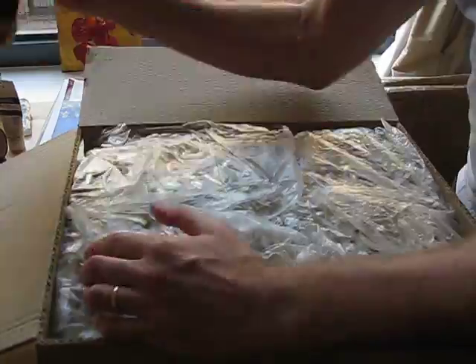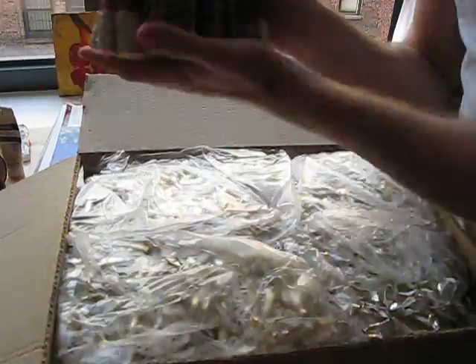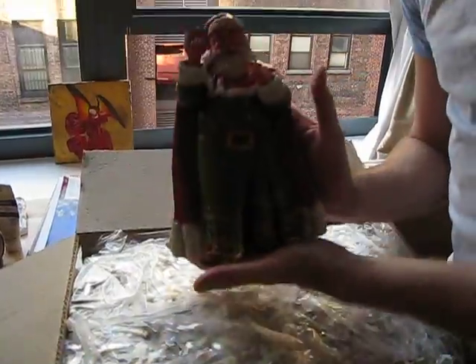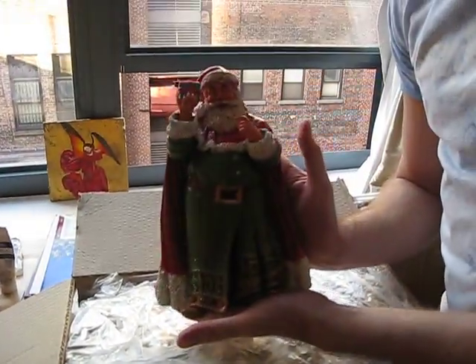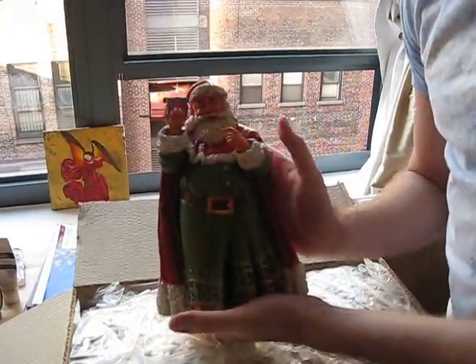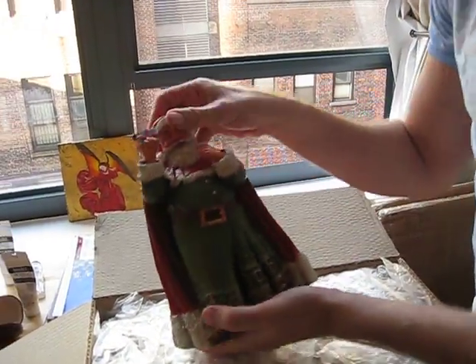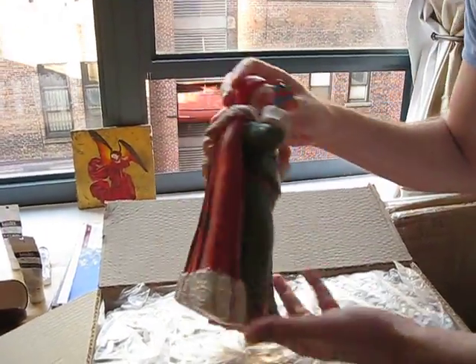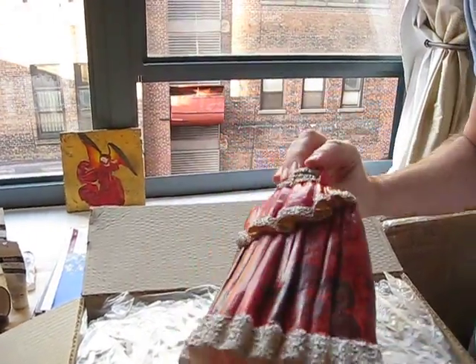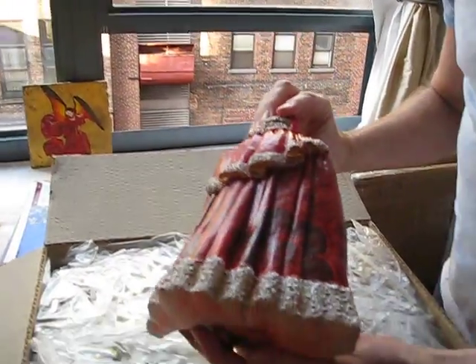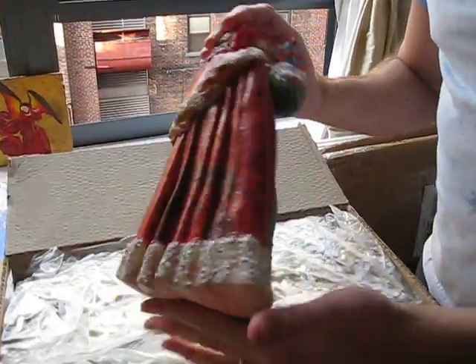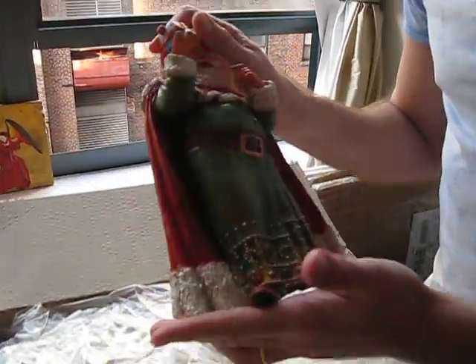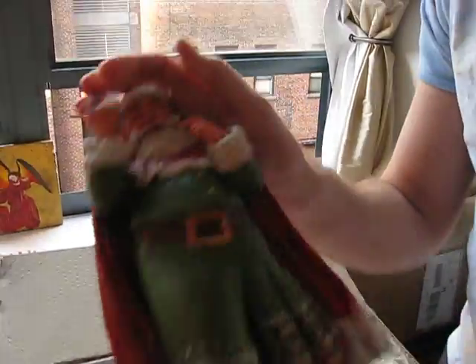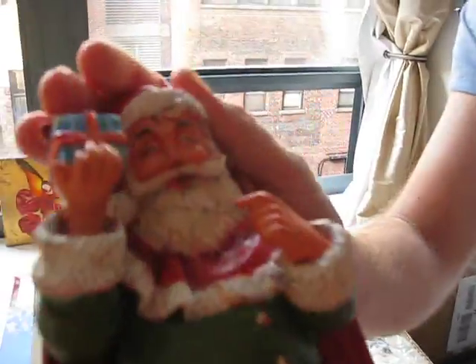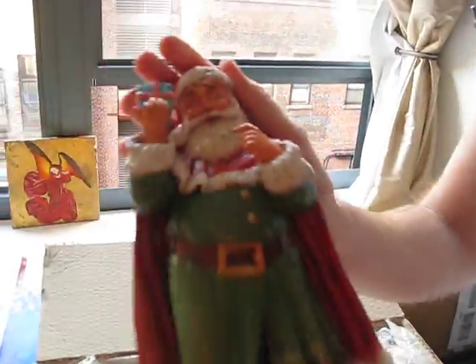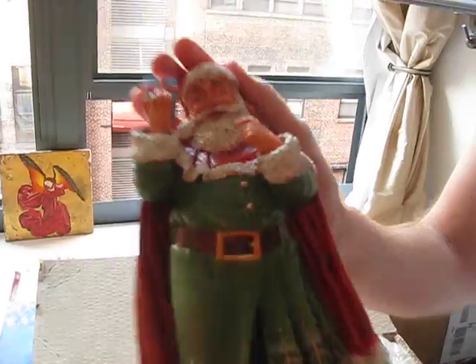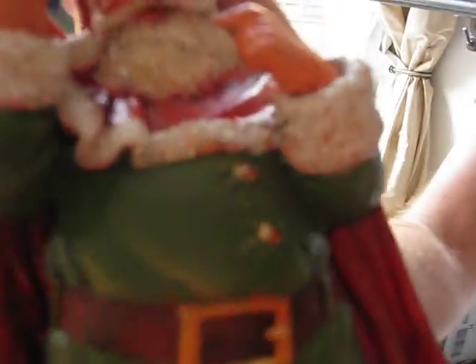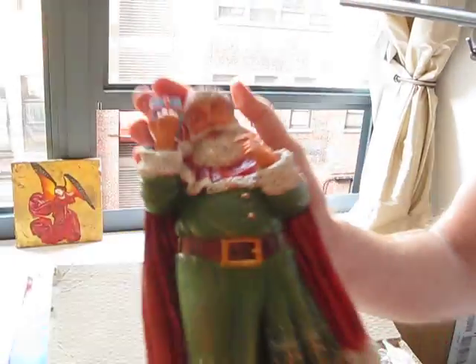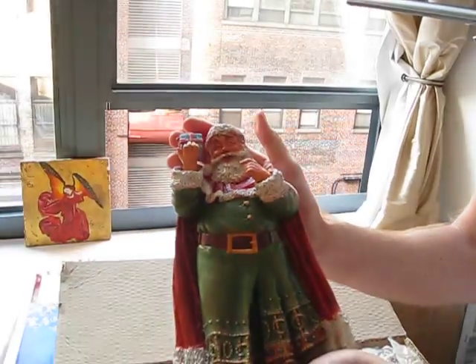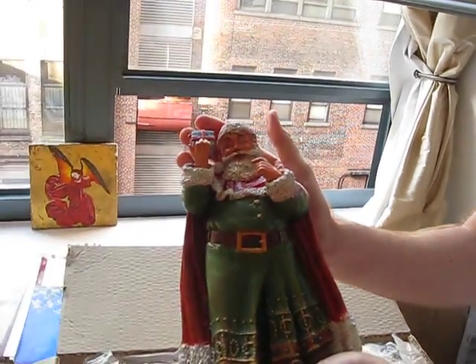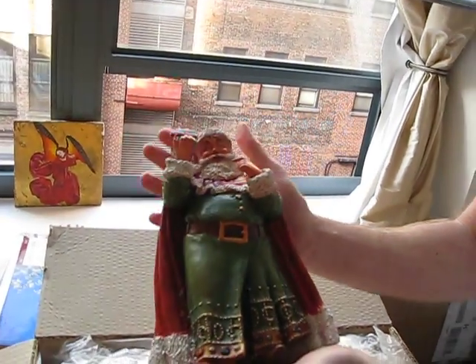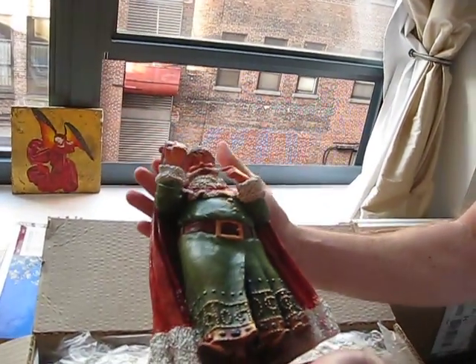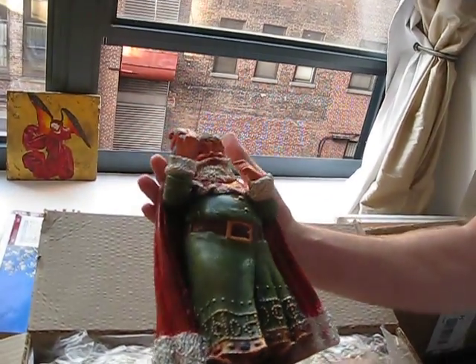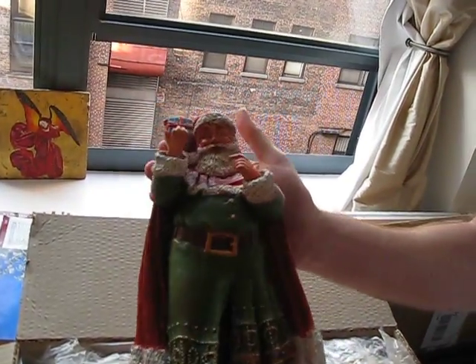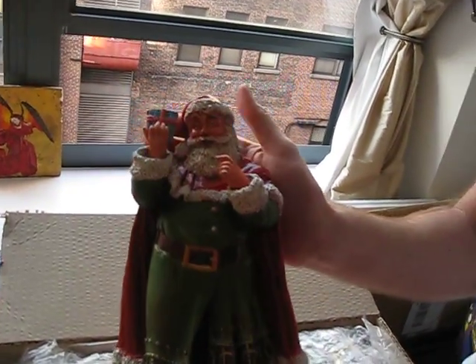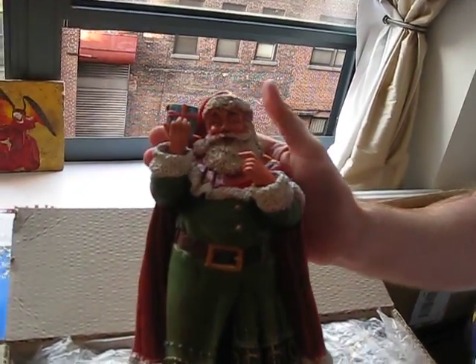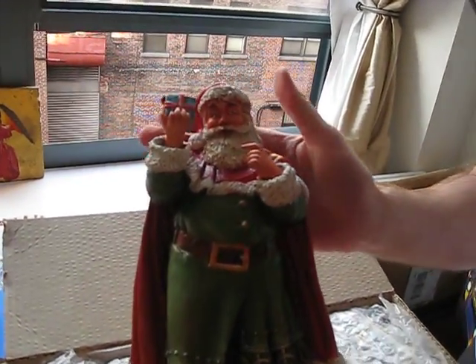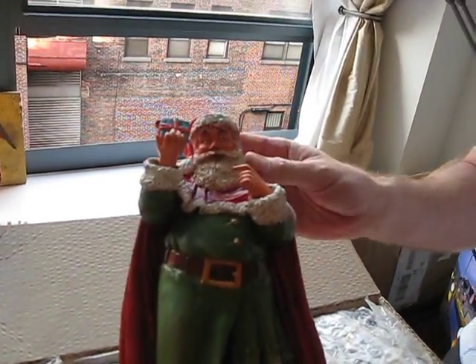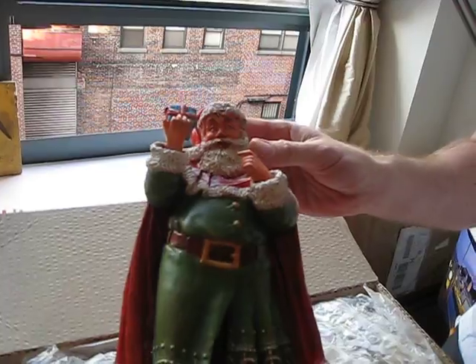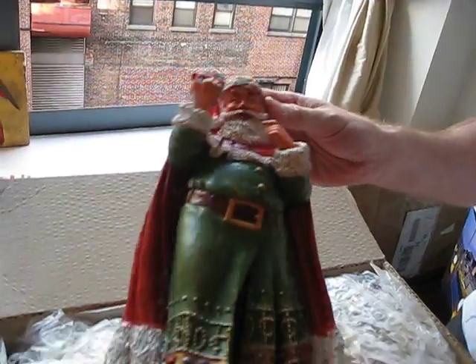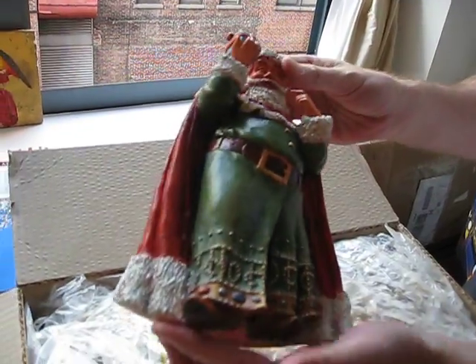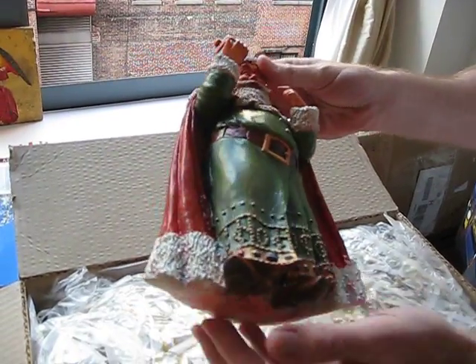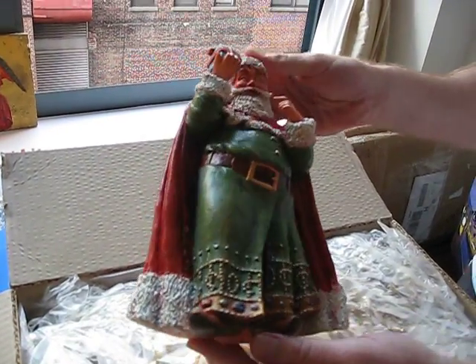Such as this lovely Santa Claus. Don't you want one now? Don't do that to the camera because we're trying to focus. And this is a prototype that I painted which will be sent back.